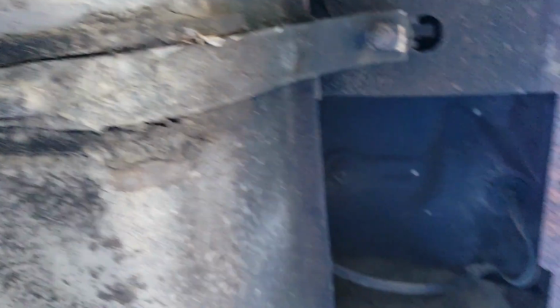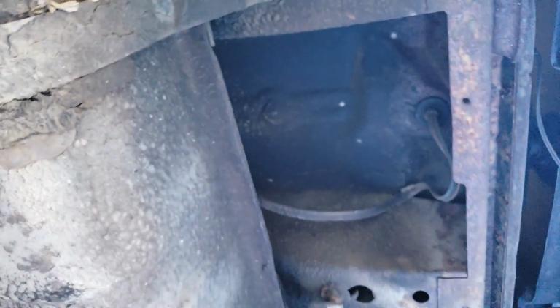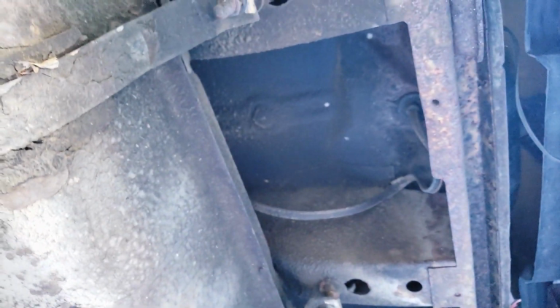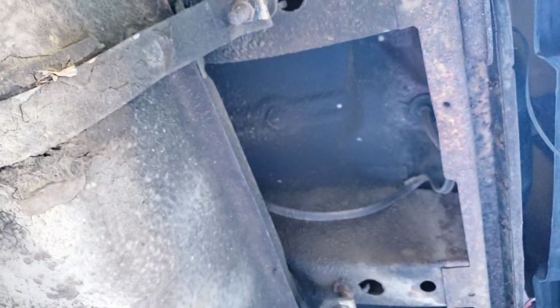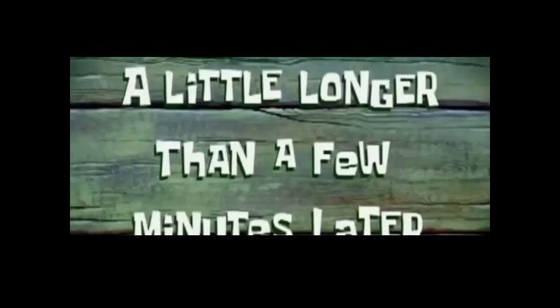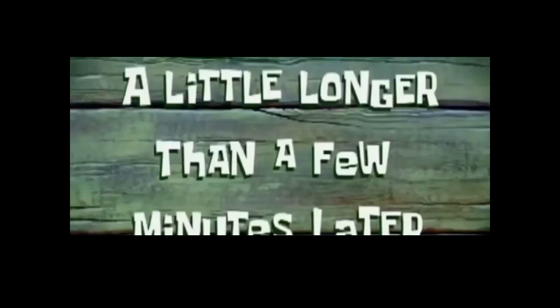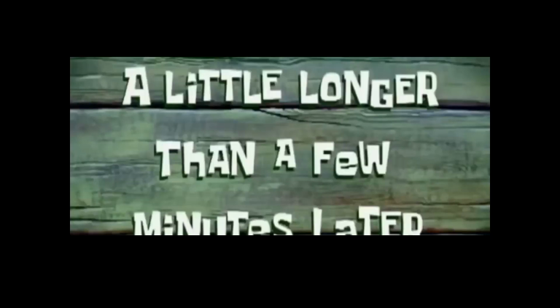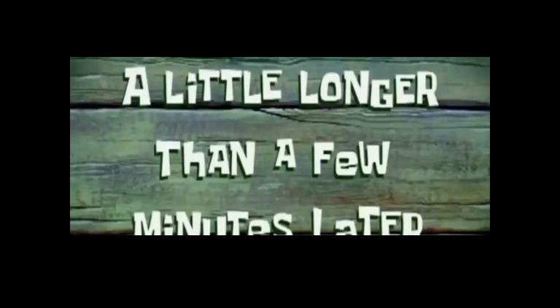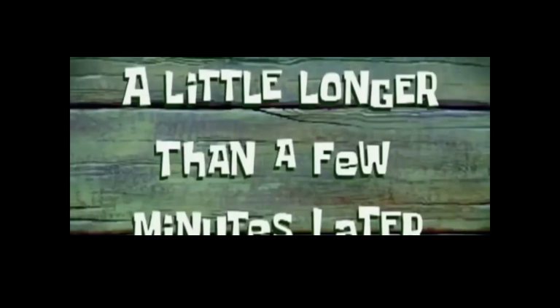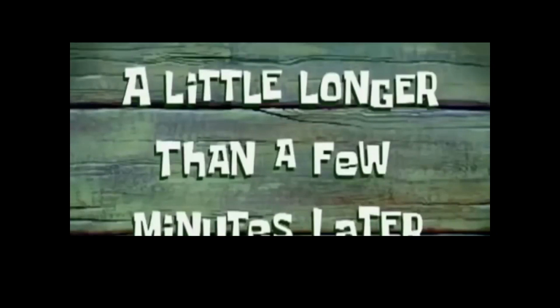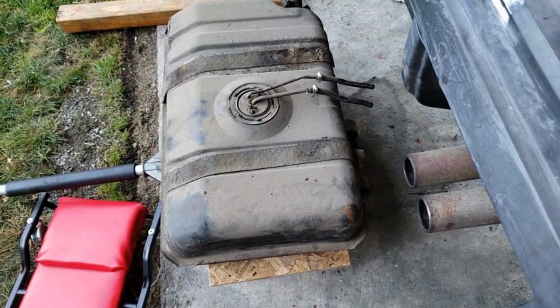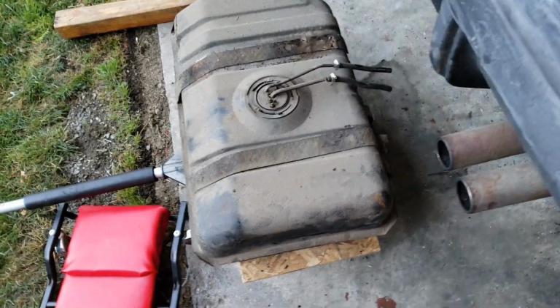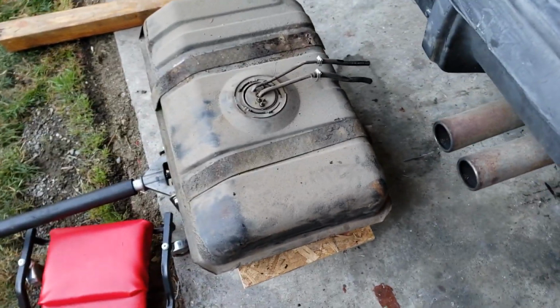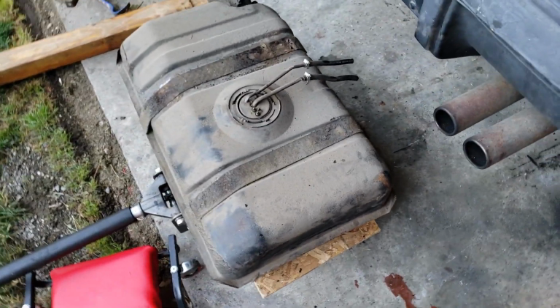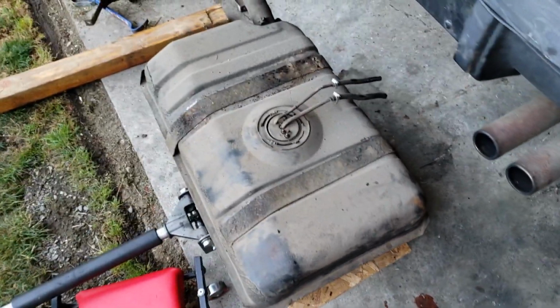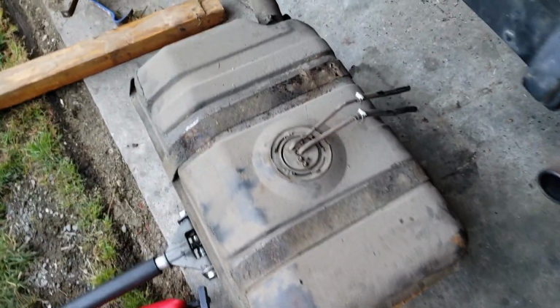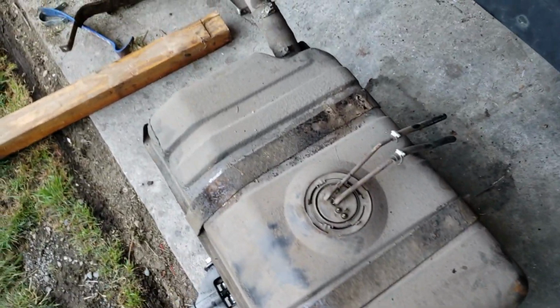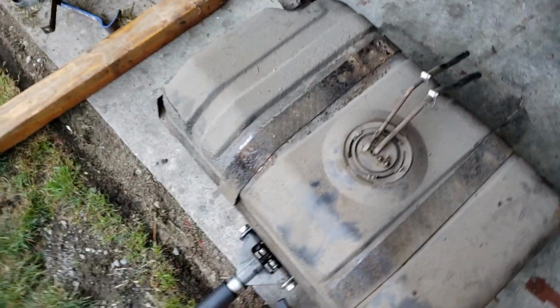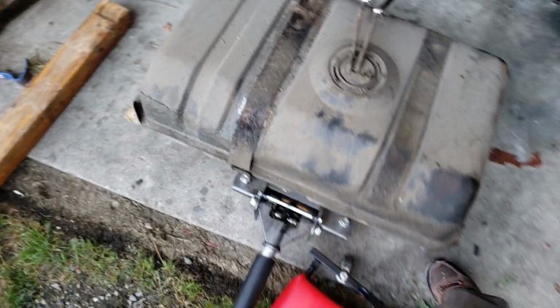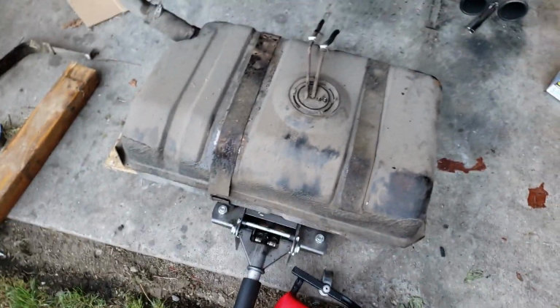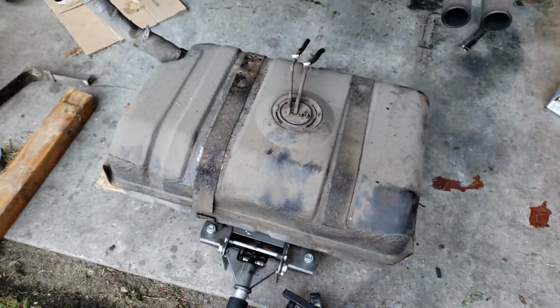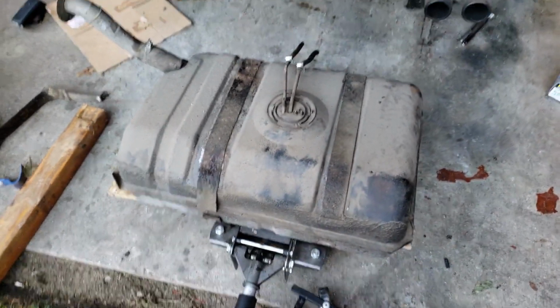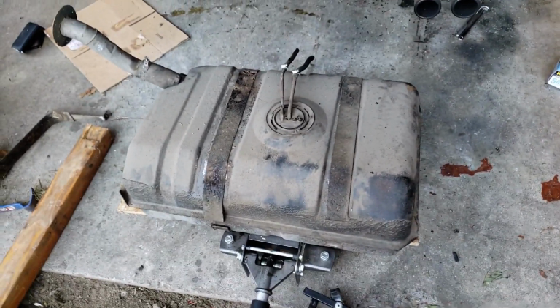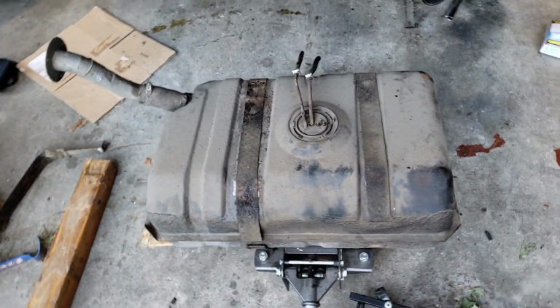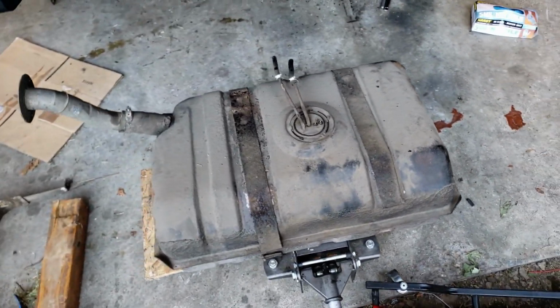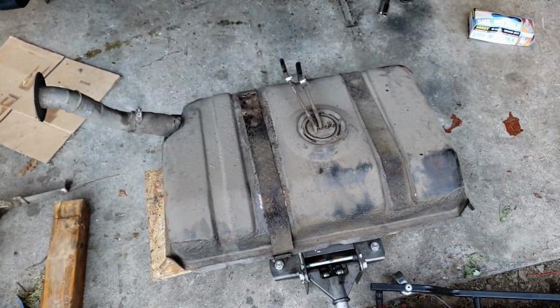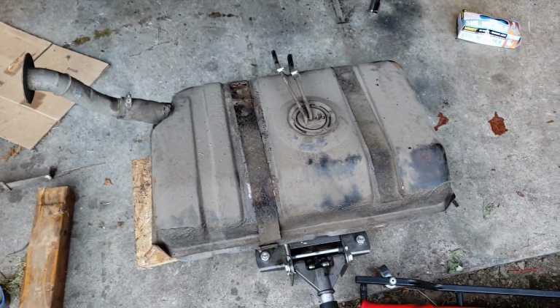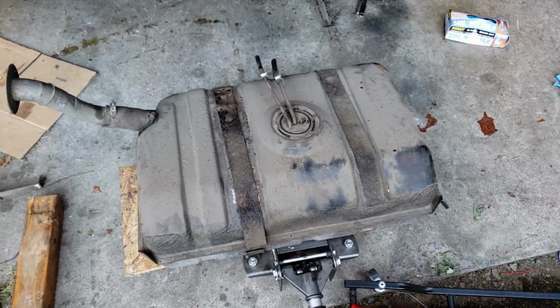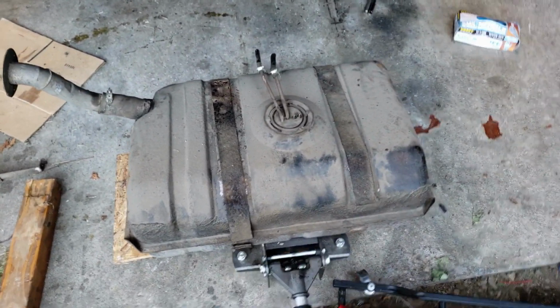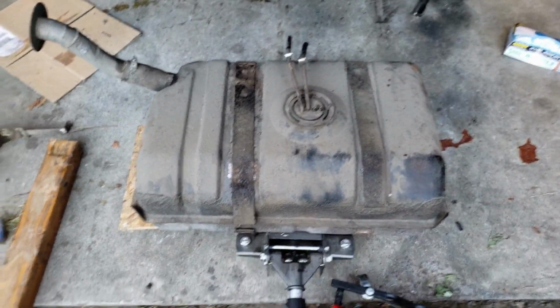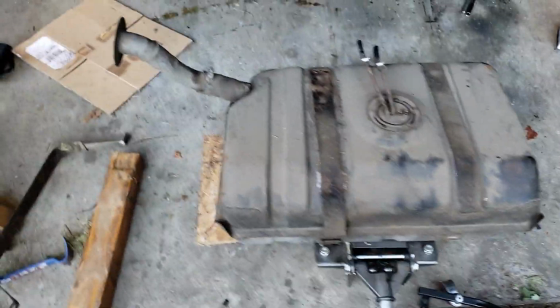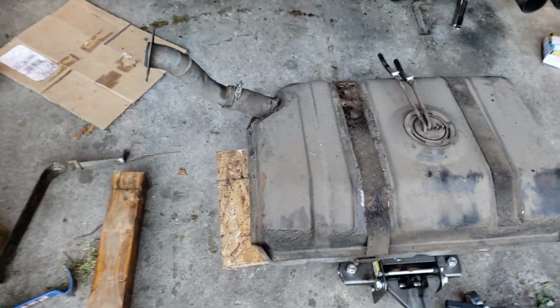All right, let's get to it. A little longer than a few minutes later, the fuel tank is out. I'm not sure if you can tell but I was shaking — that was heavy. Had a little help, but it's out.